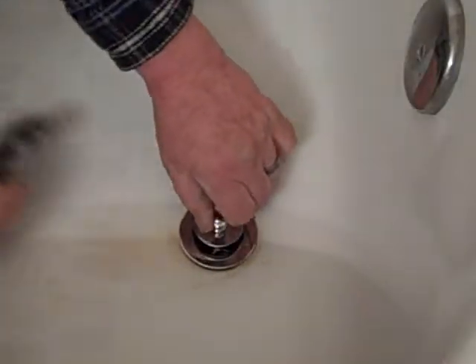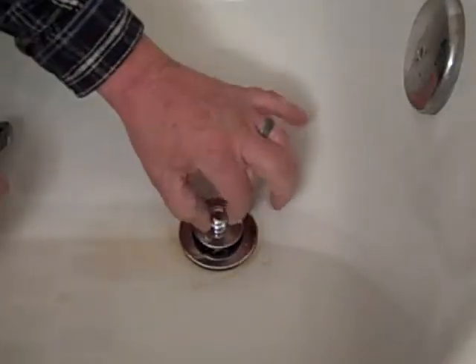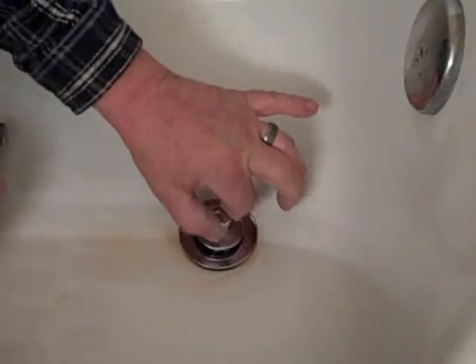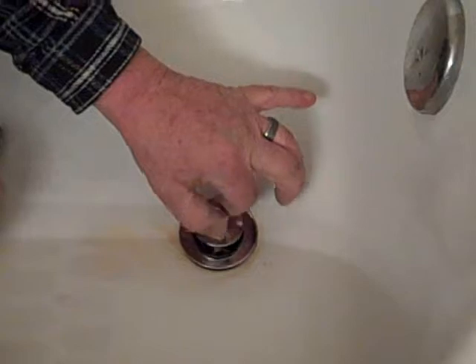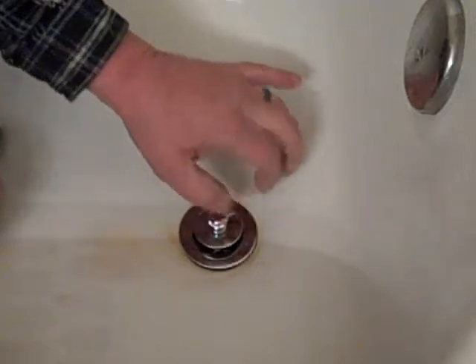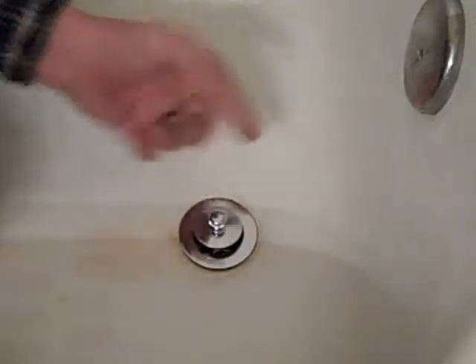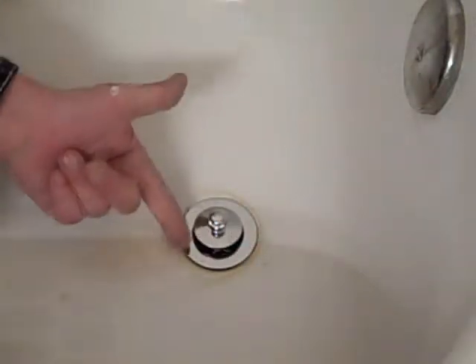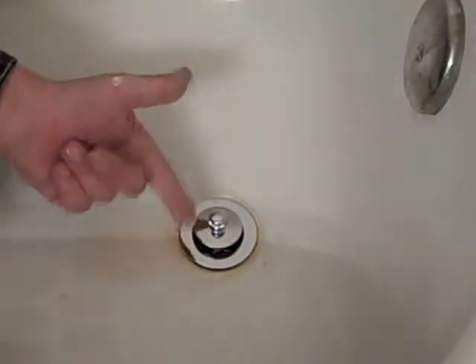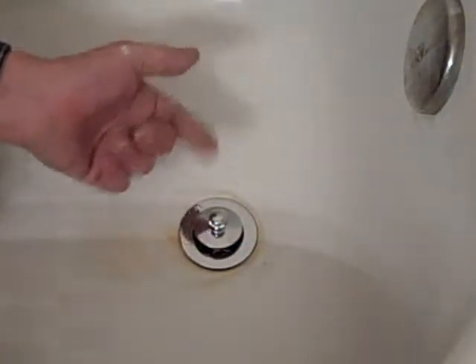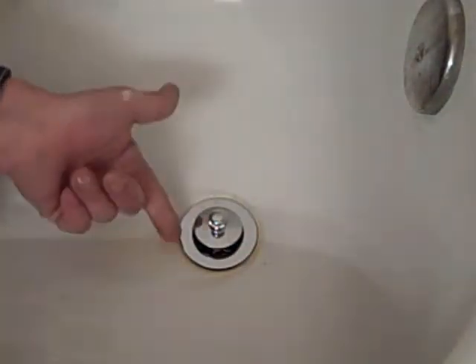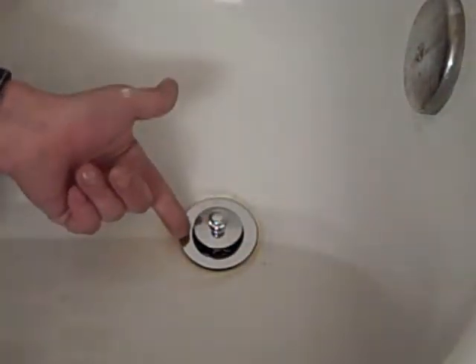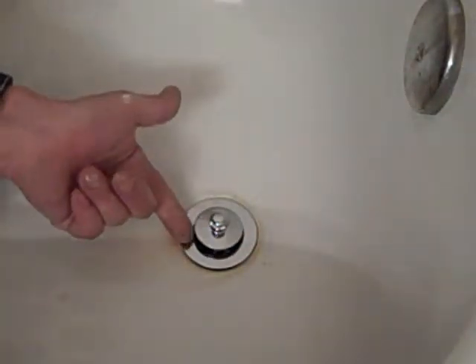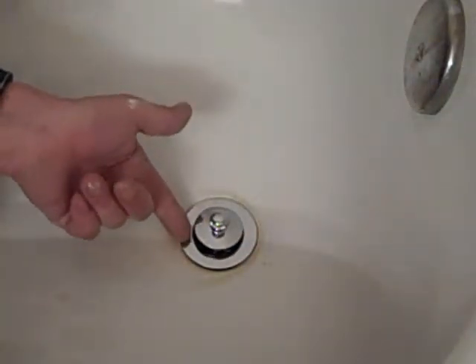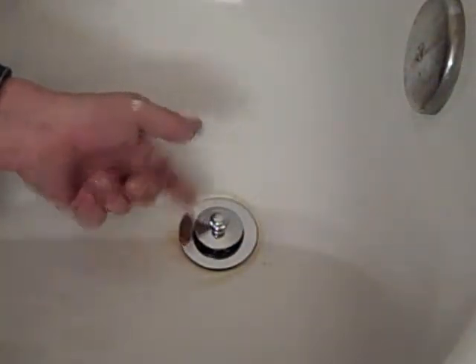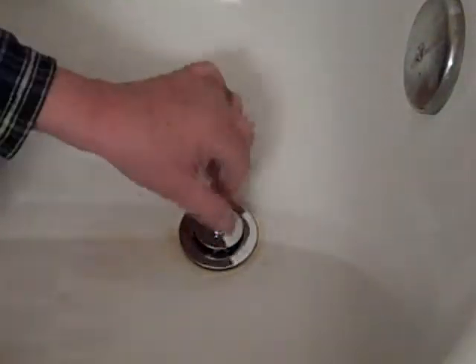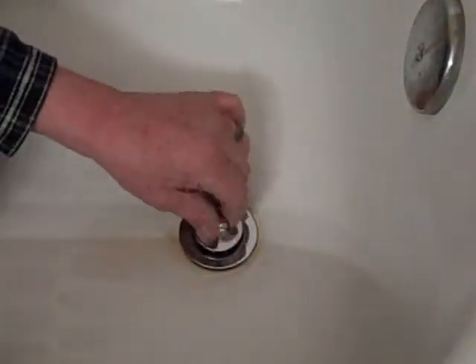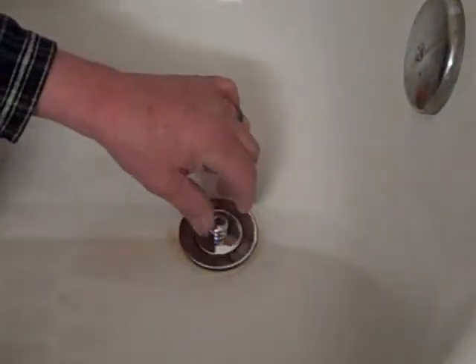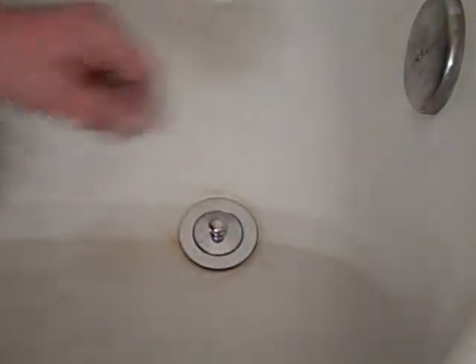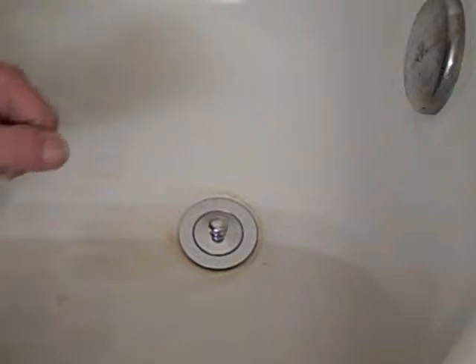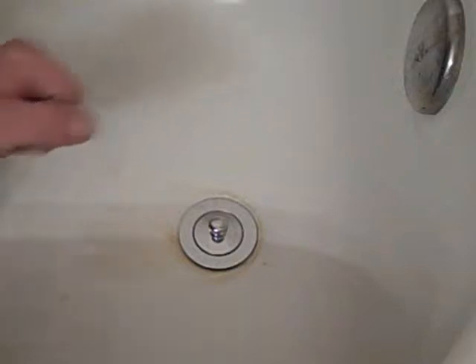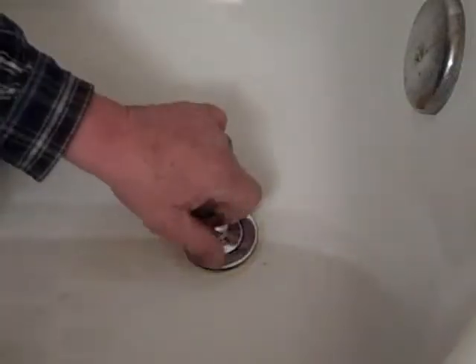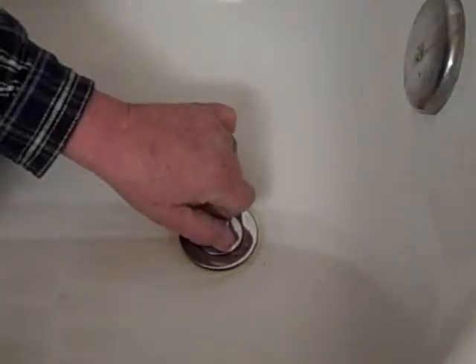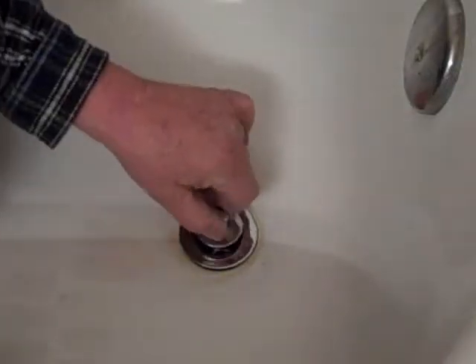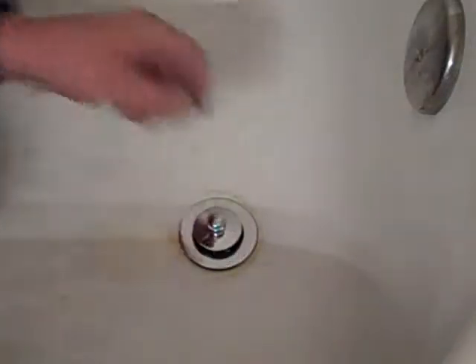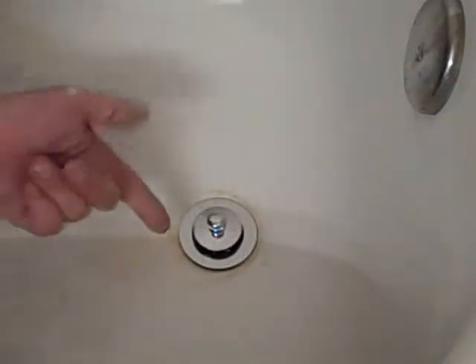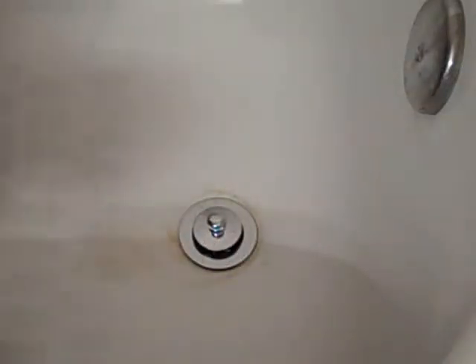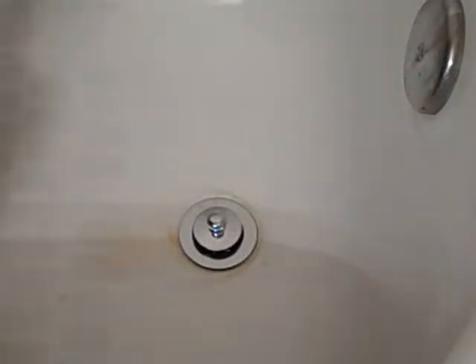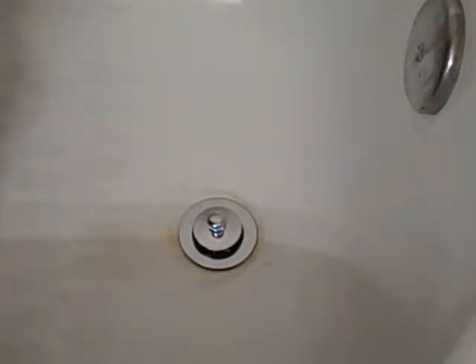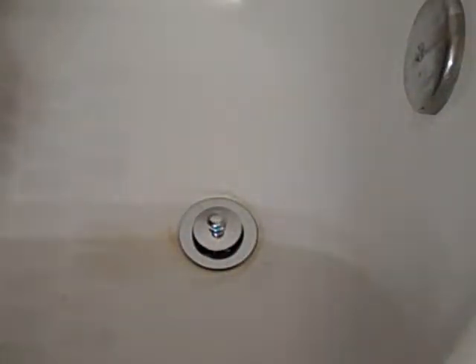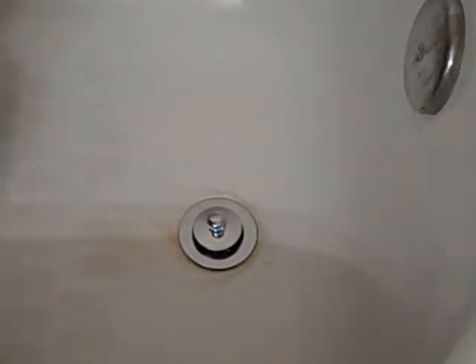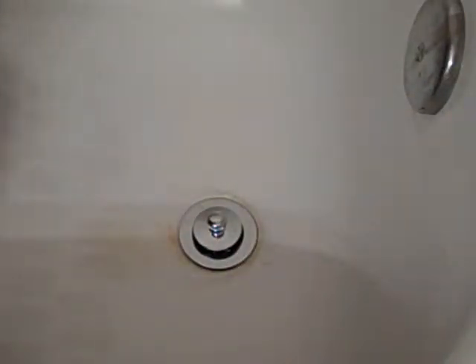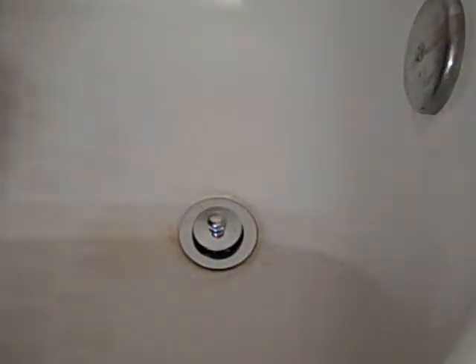We bump it just a little bit so it stays tight so the user doesn't accidentally unscrew it. Then we lift up on it and it just pivots on that little notch — now it's open, now it's closed. That's how simple it is to change one of these drains.